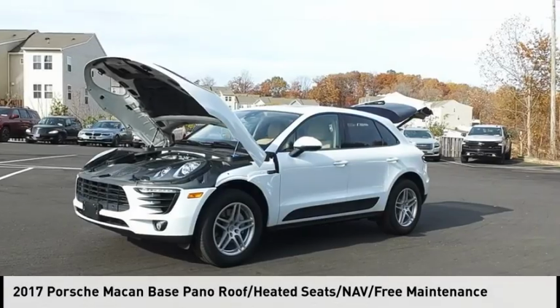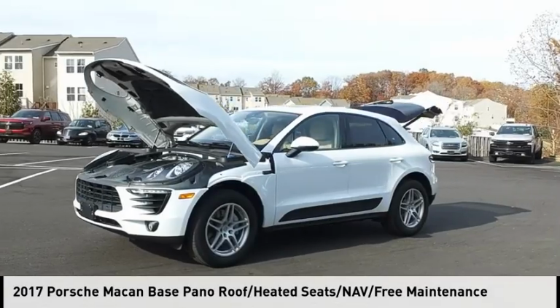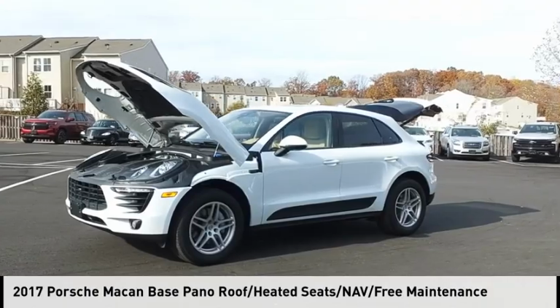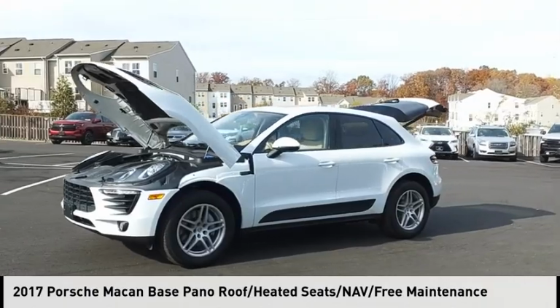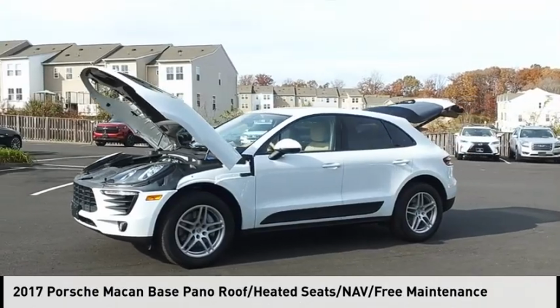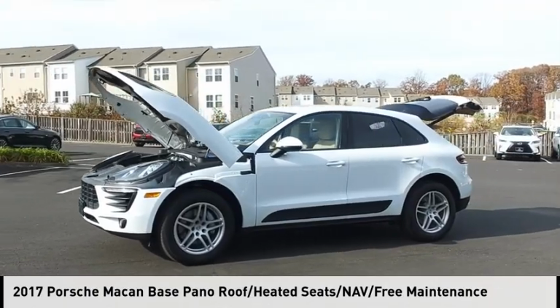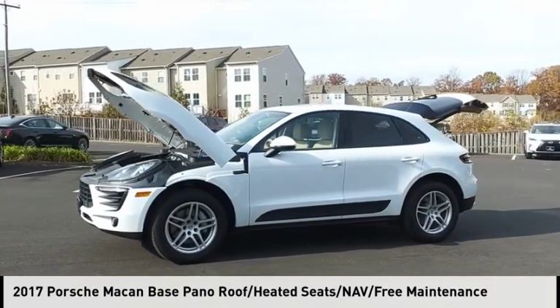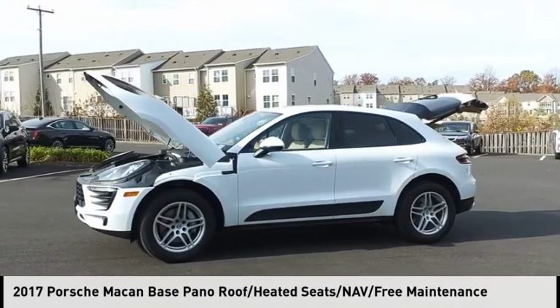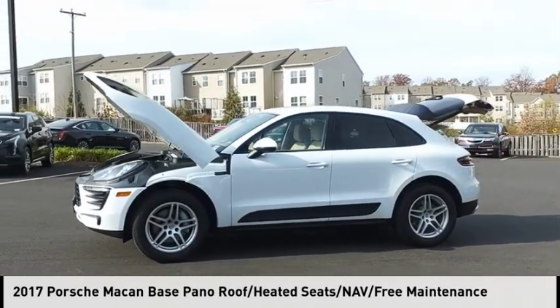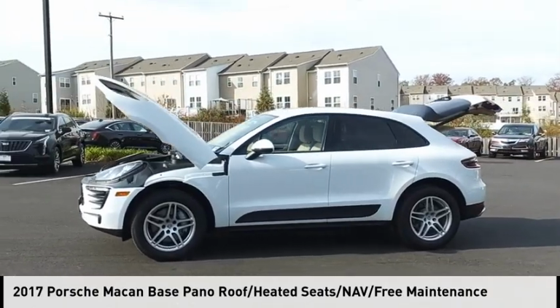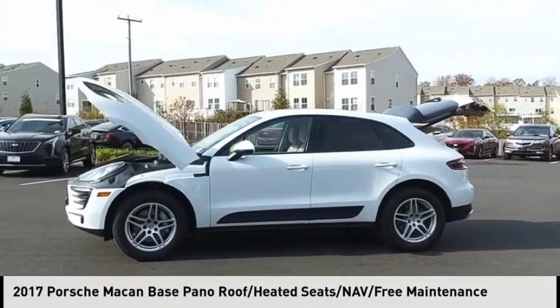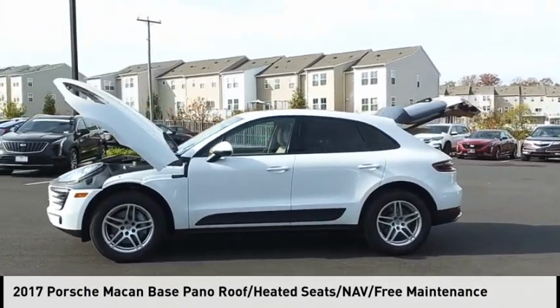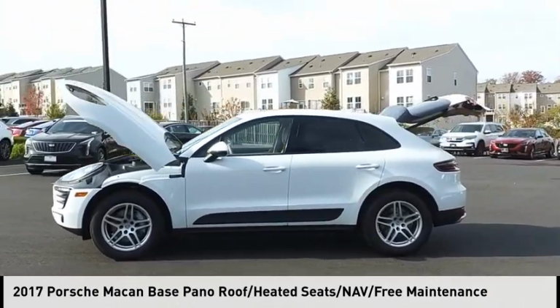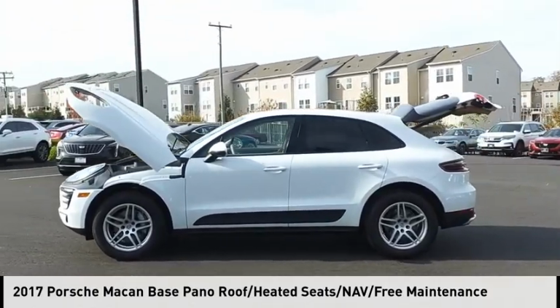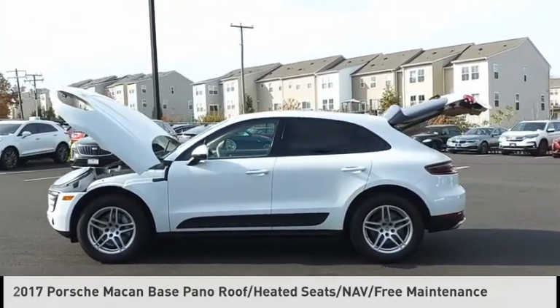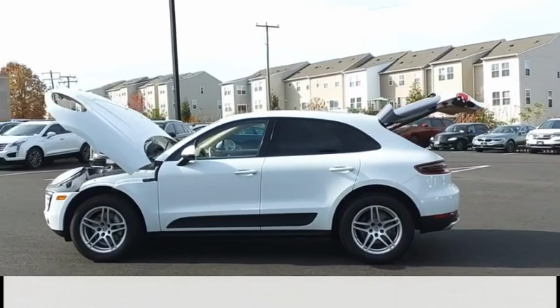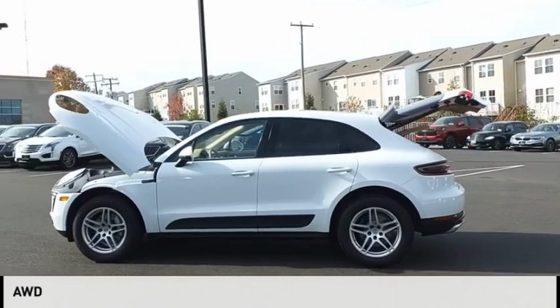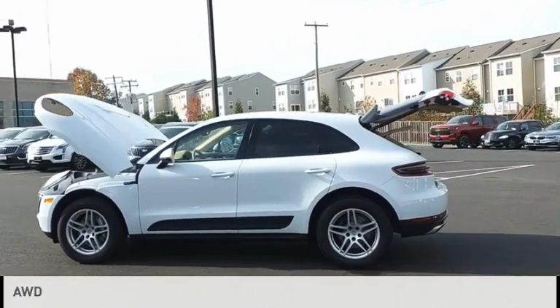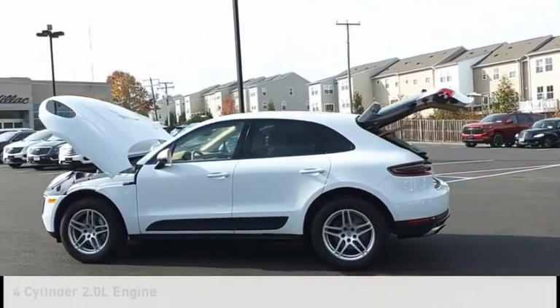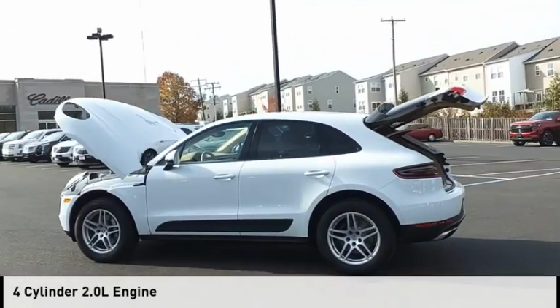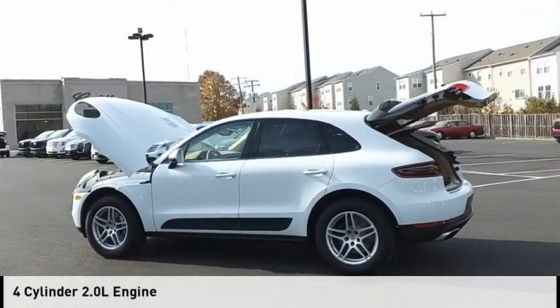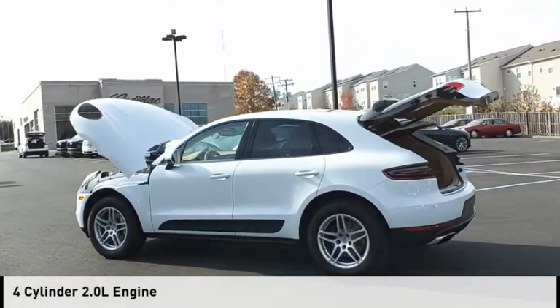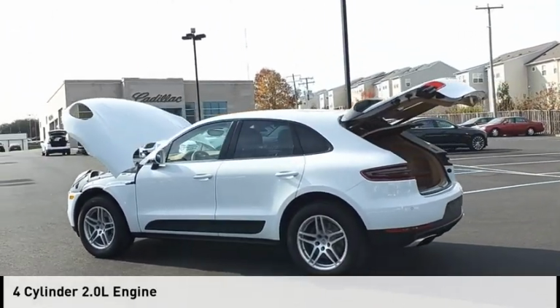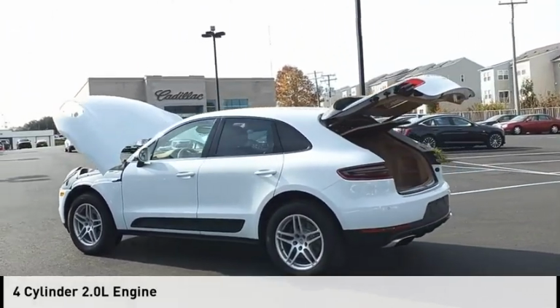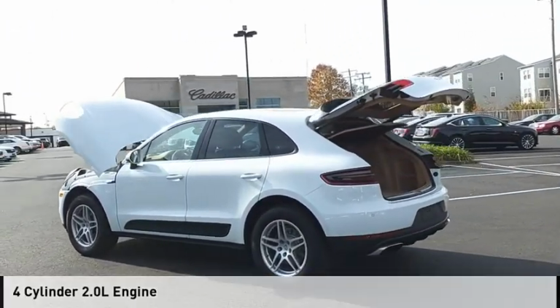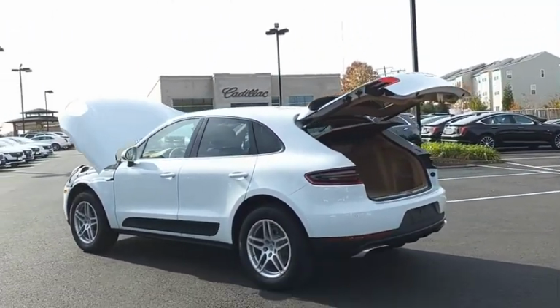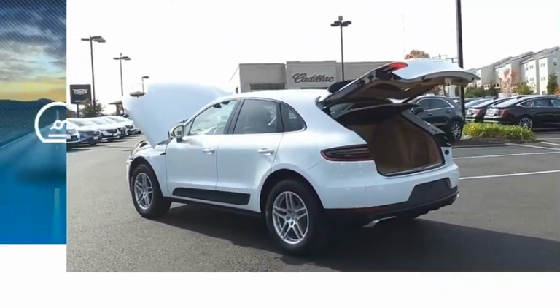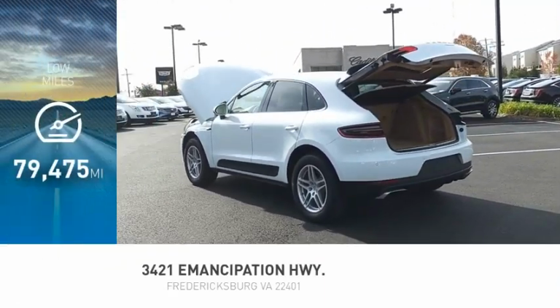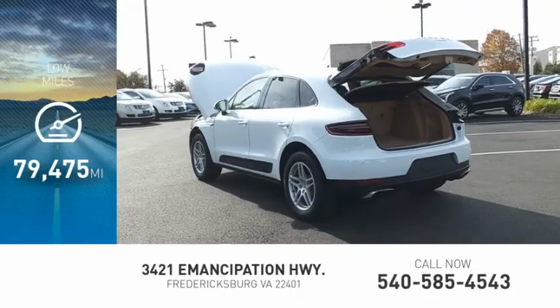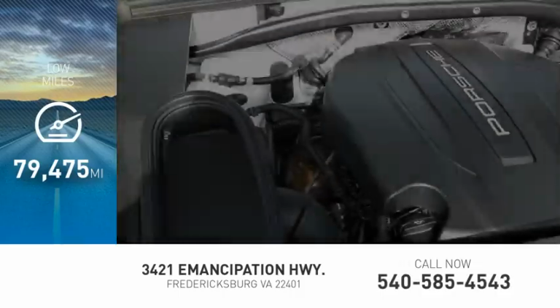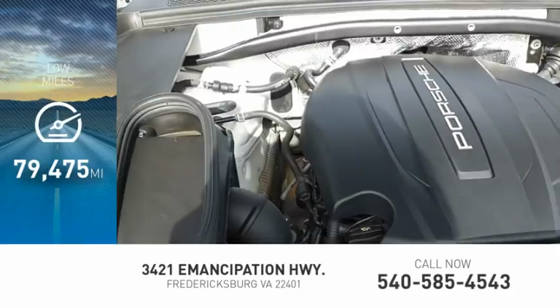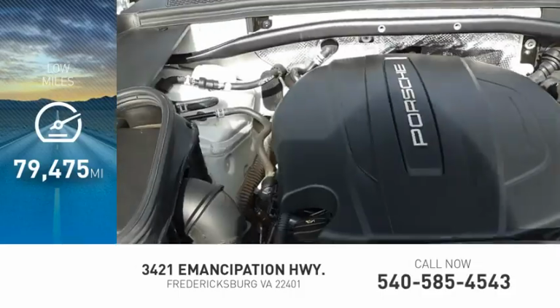Stop by and take a look at the 2017 Macan. This vehicle is powered by an all-wheel drive, four-cylinder, 2.0 liter engine. This vehicle has less than 80,000 miles.